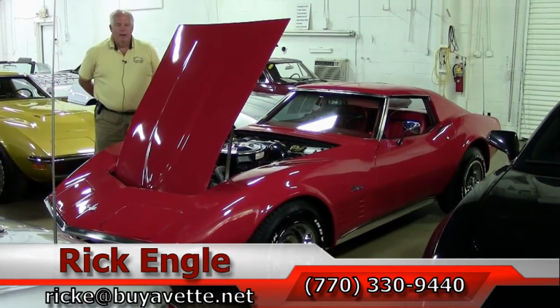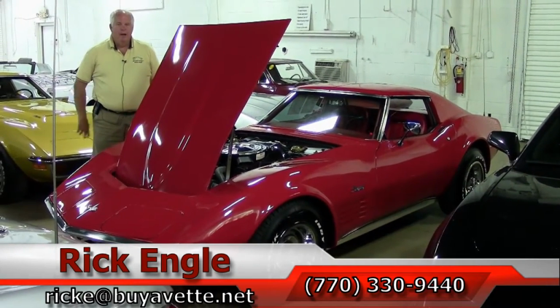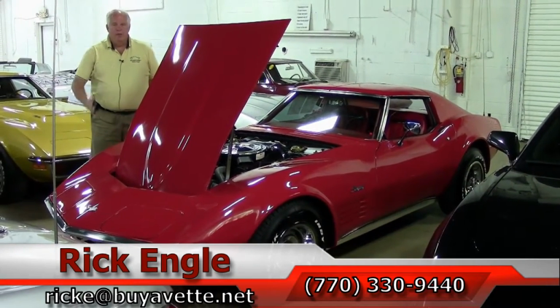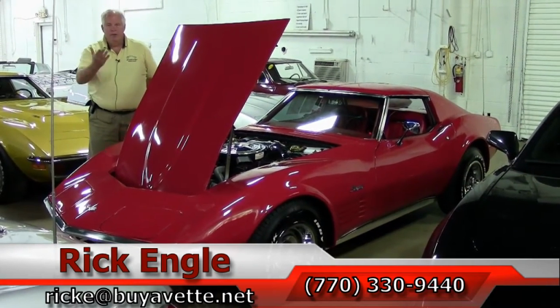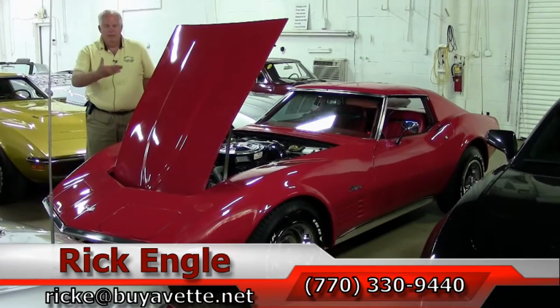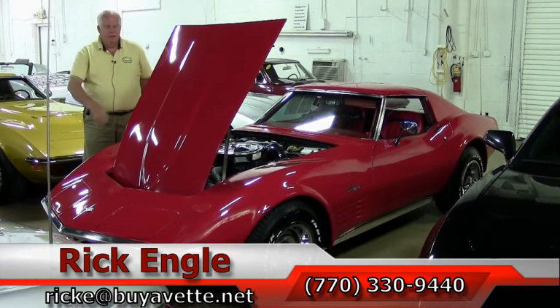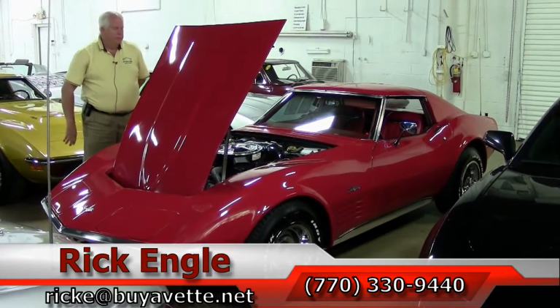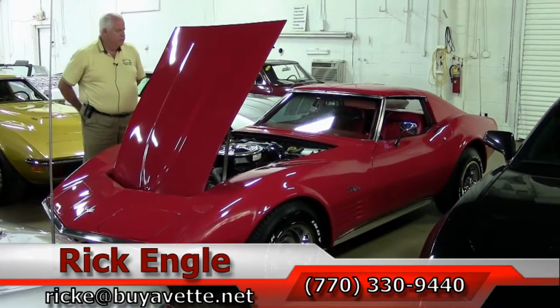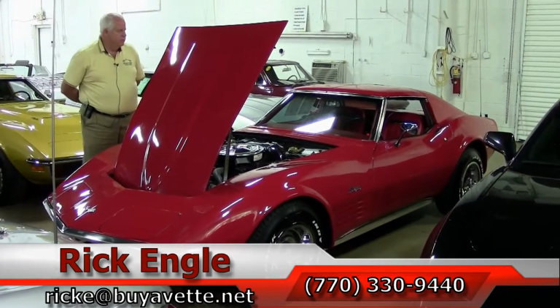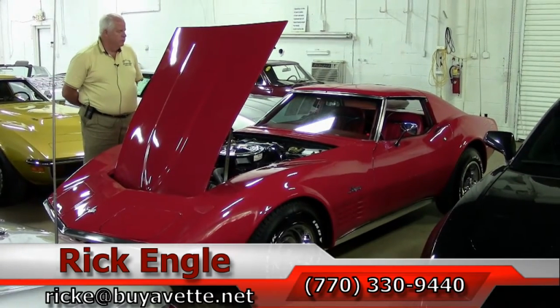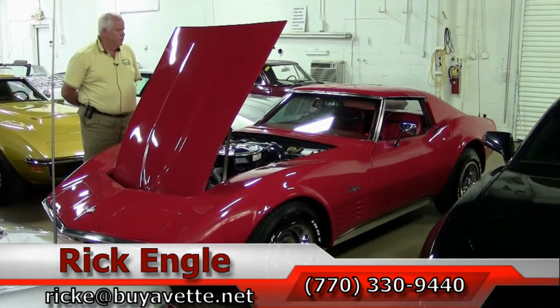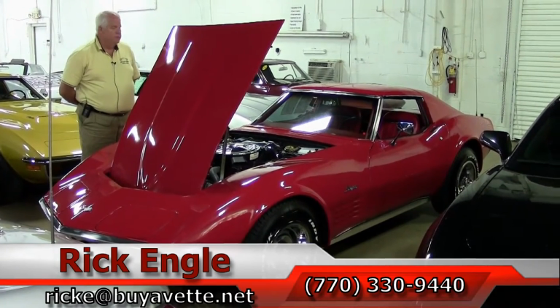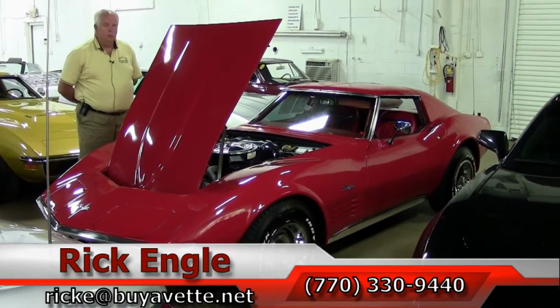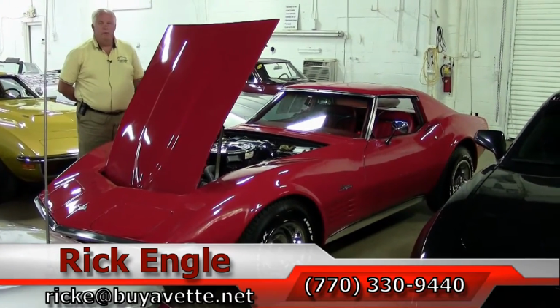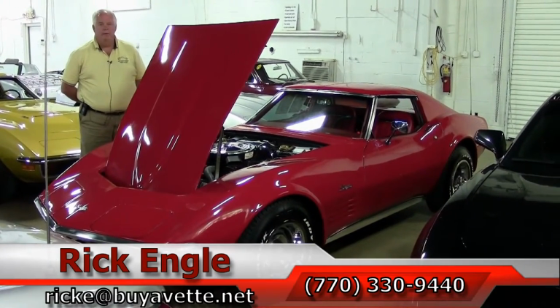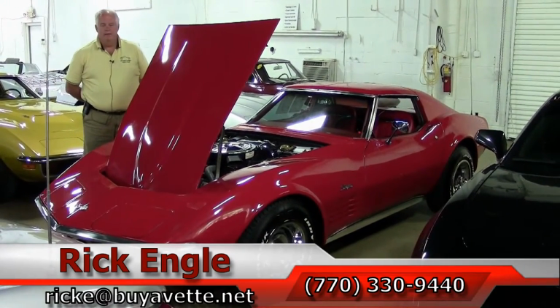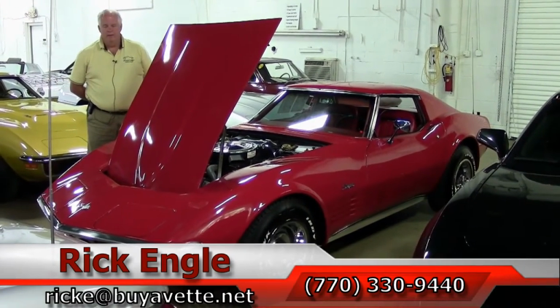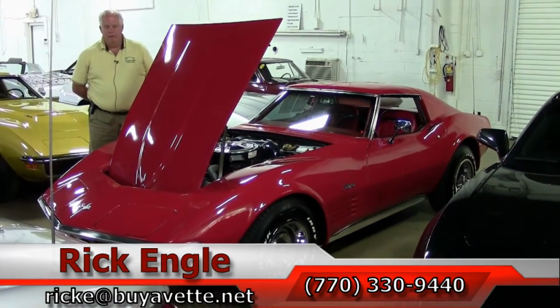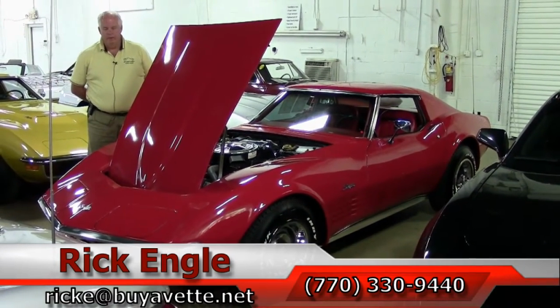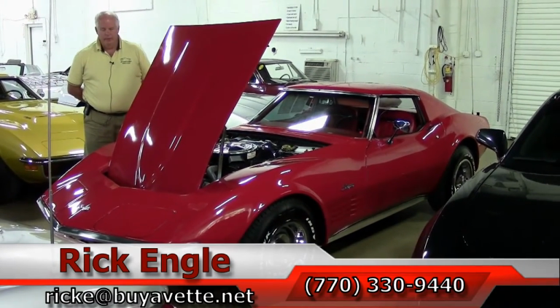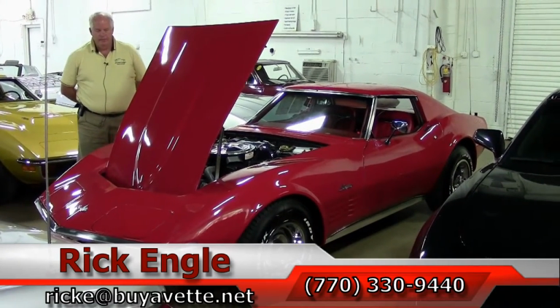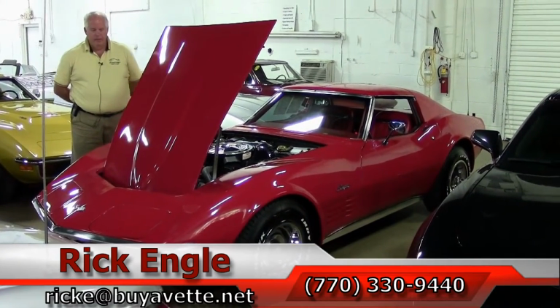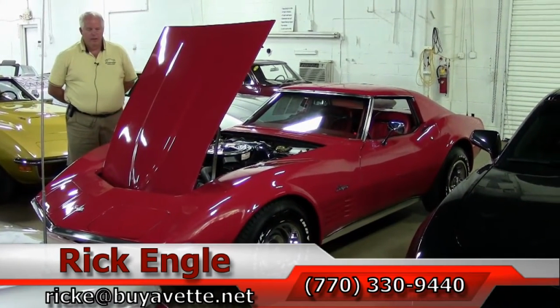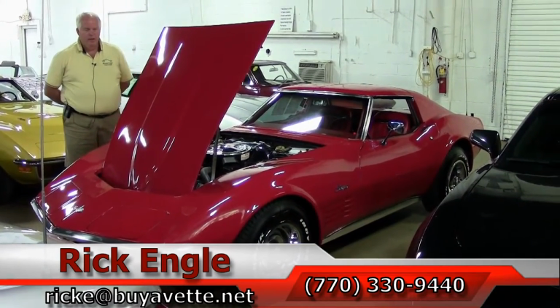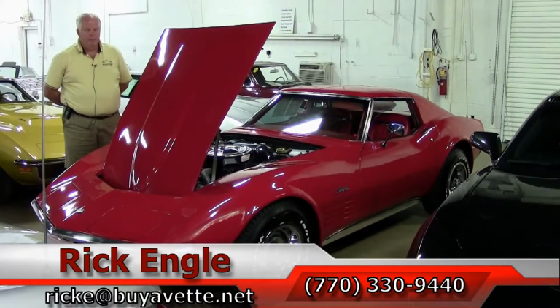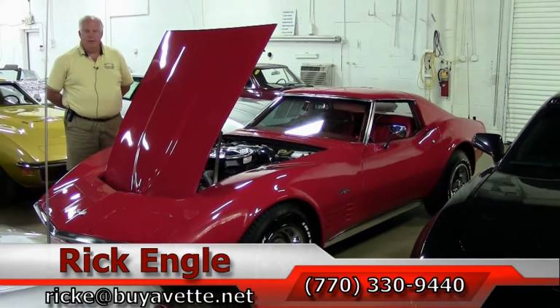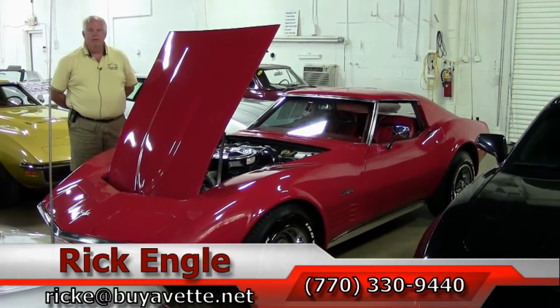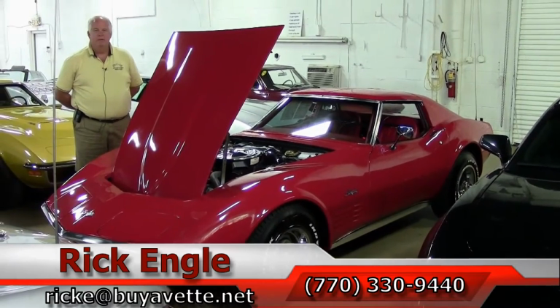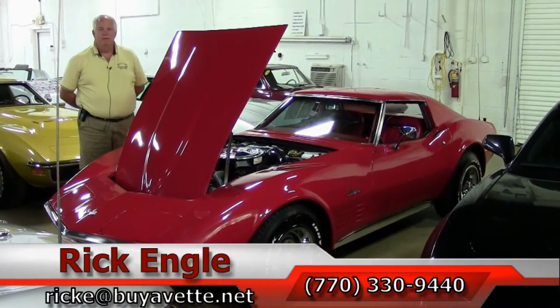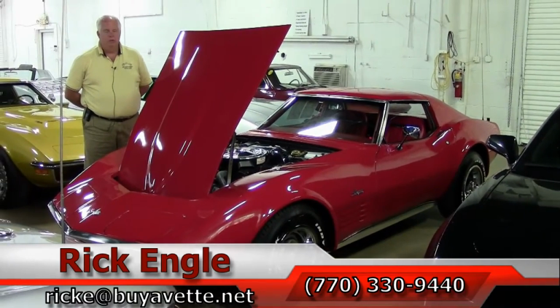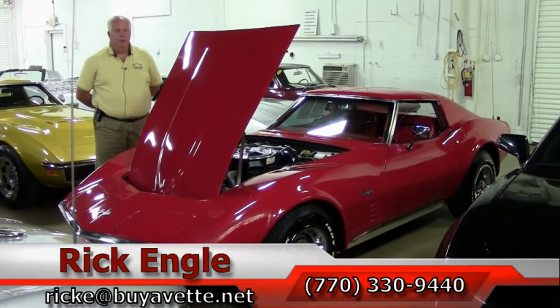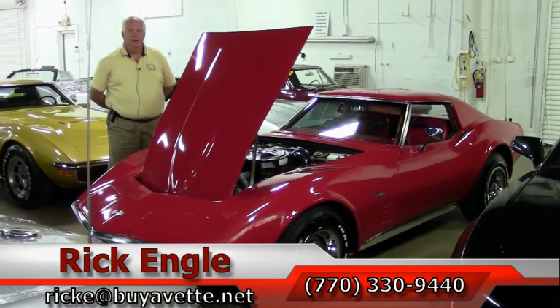I appreciate you letting me take a few minutes to show you this wonderful 1970 Red on Red. Please enjoy the ride.